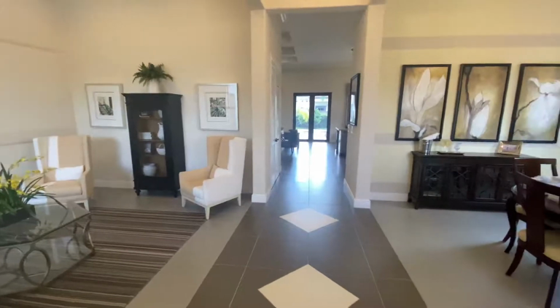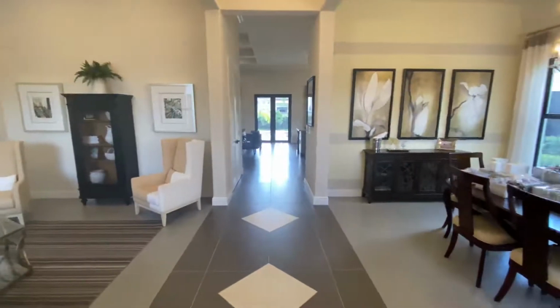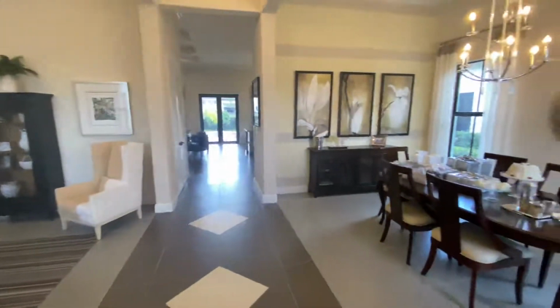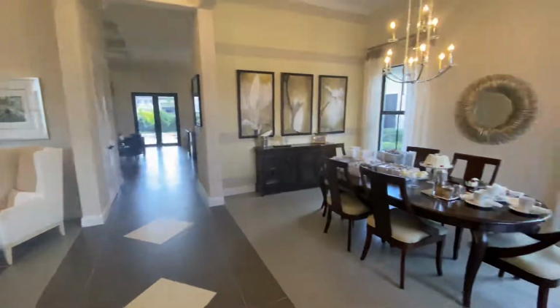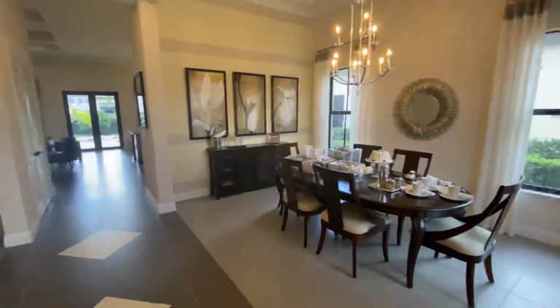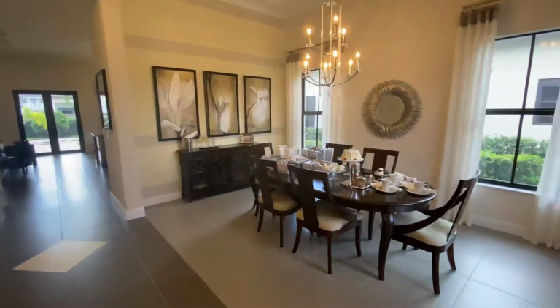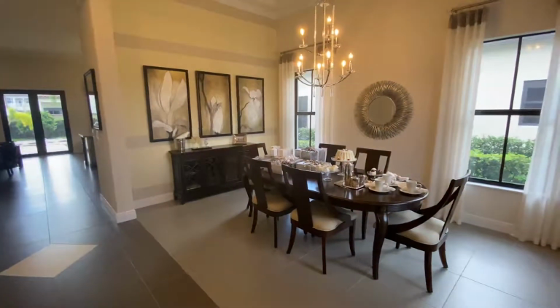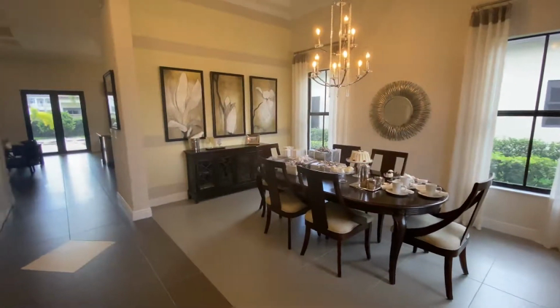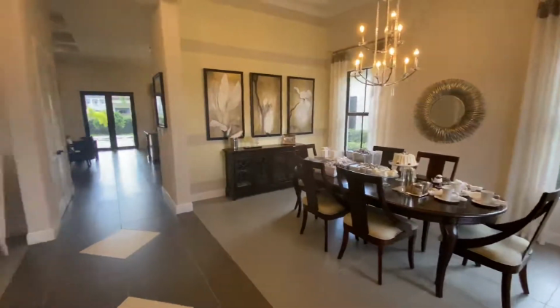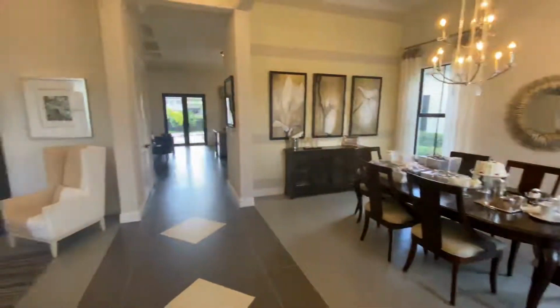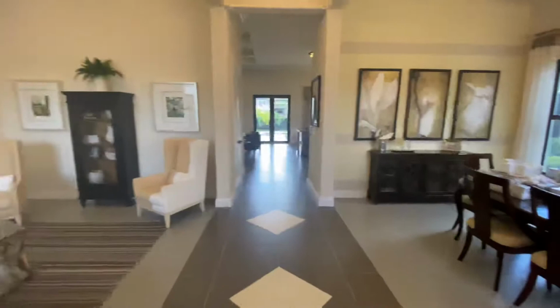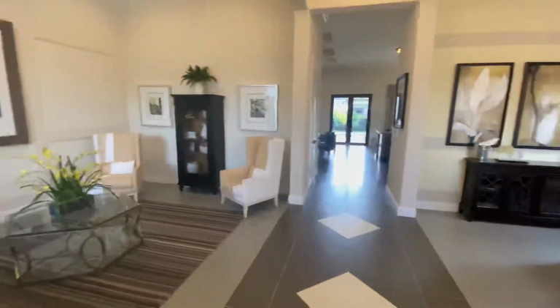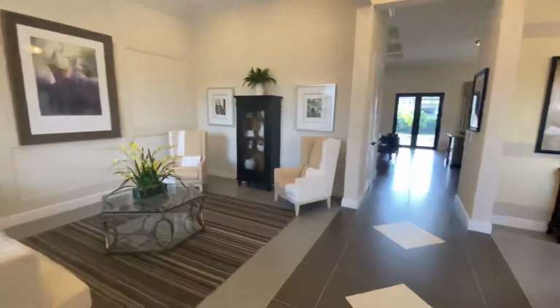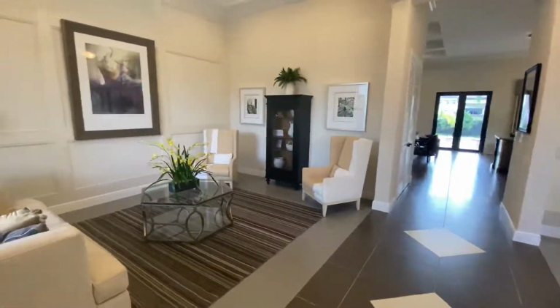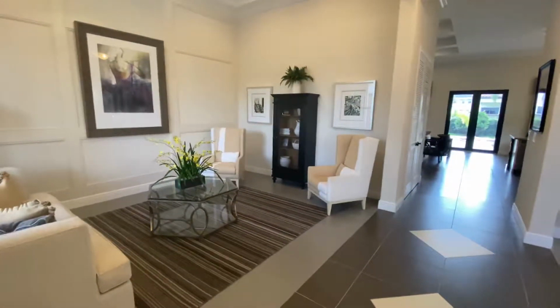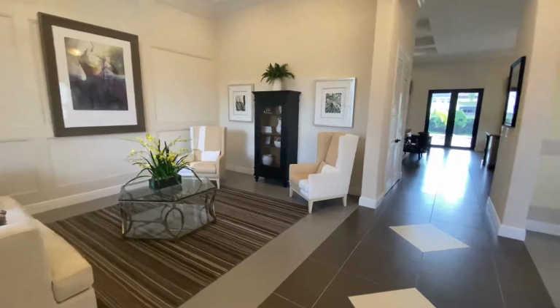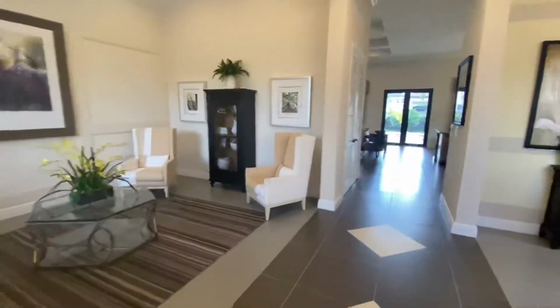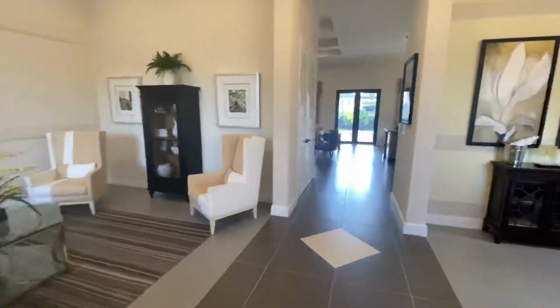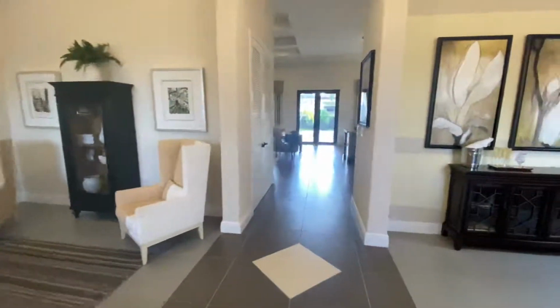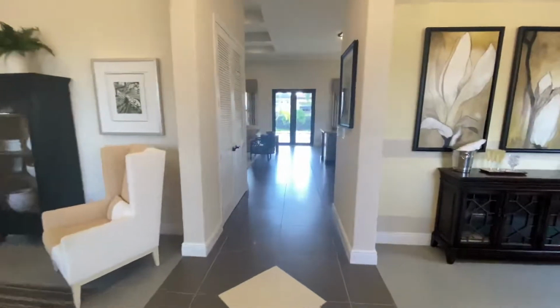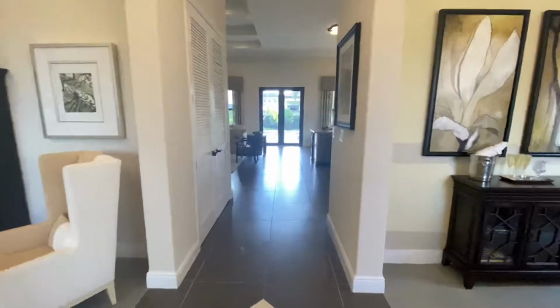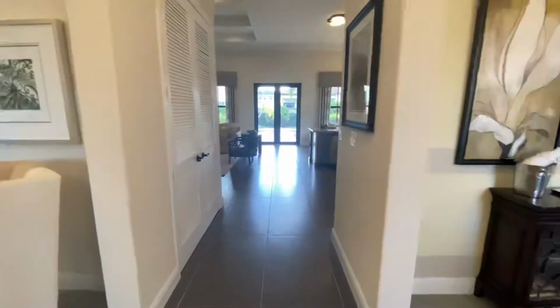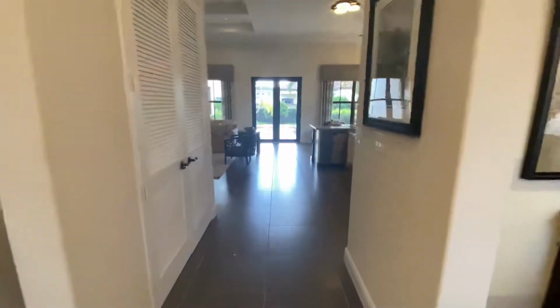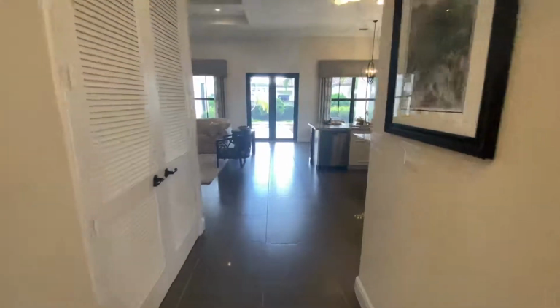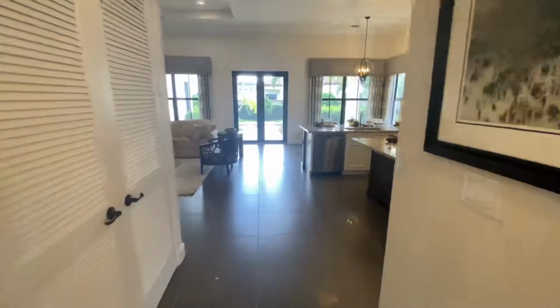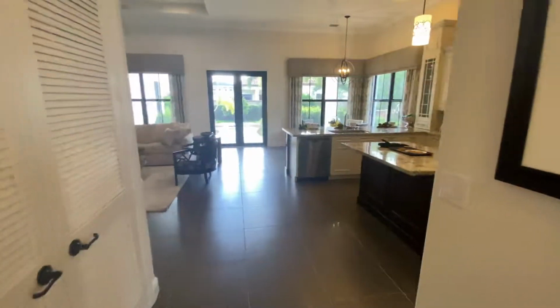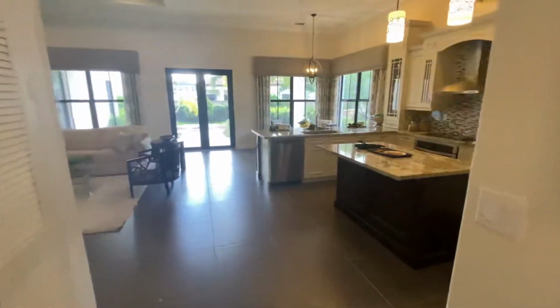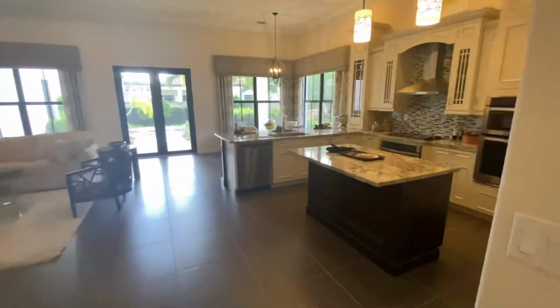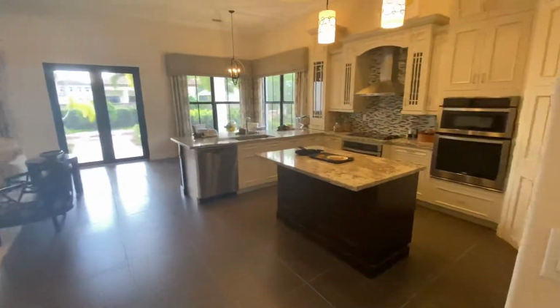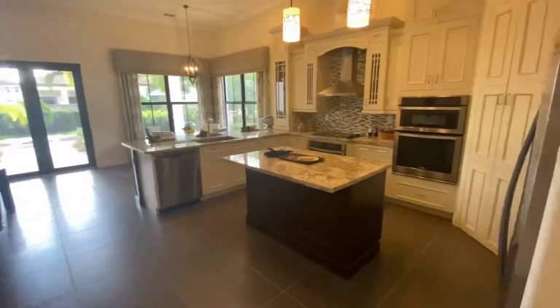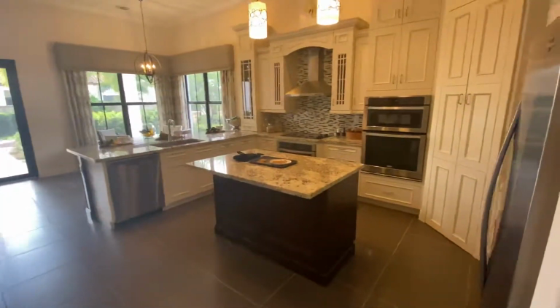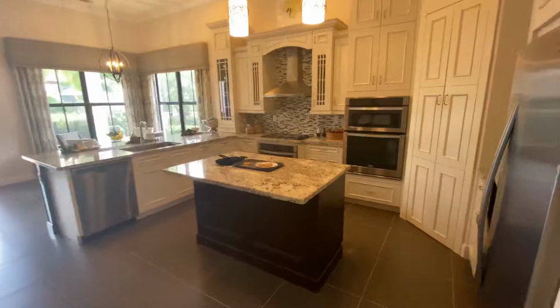Right away, we're greeted by the formal dining, formal living. Moving into the home here, a nice big kitchen area.